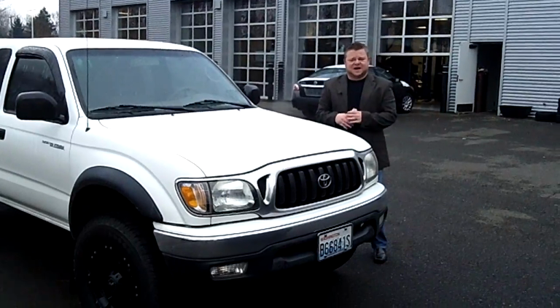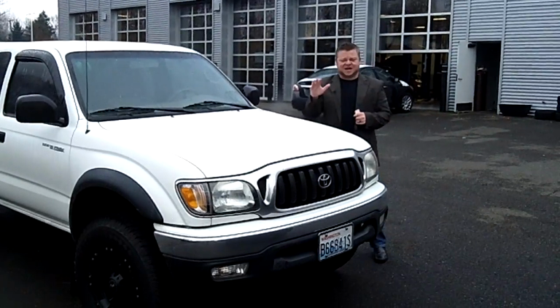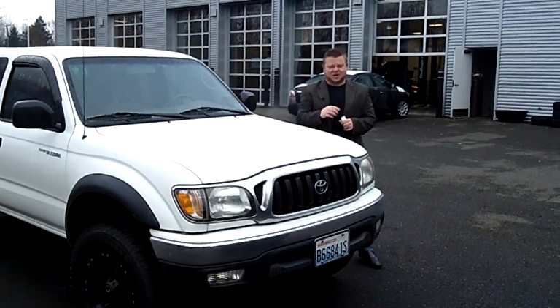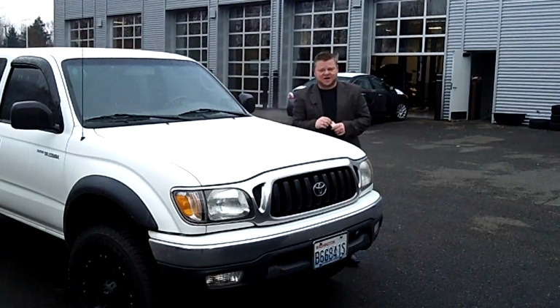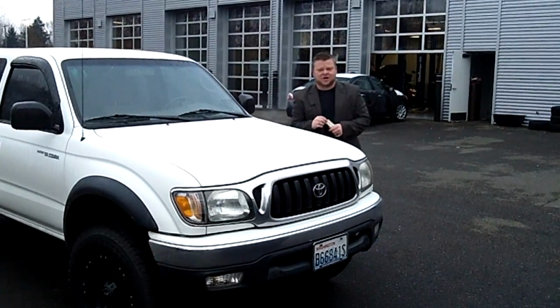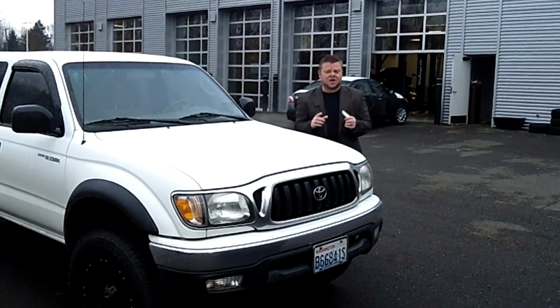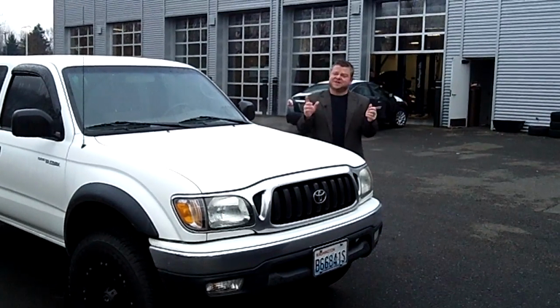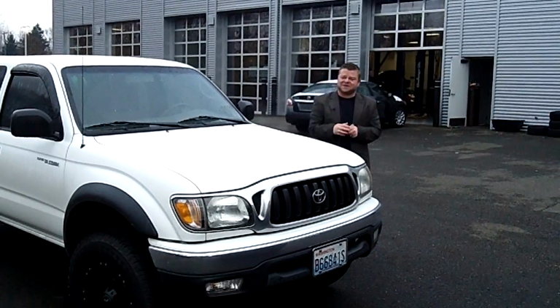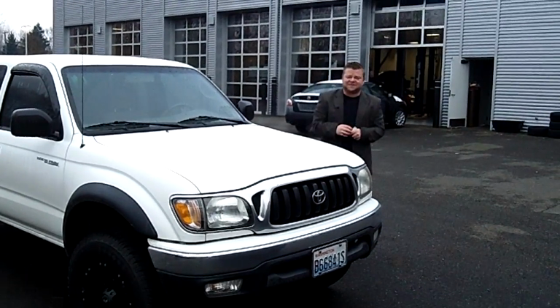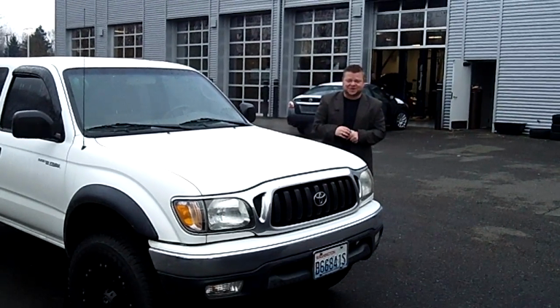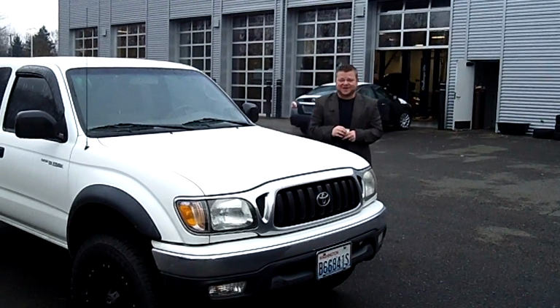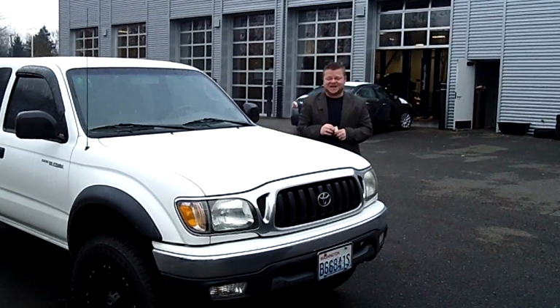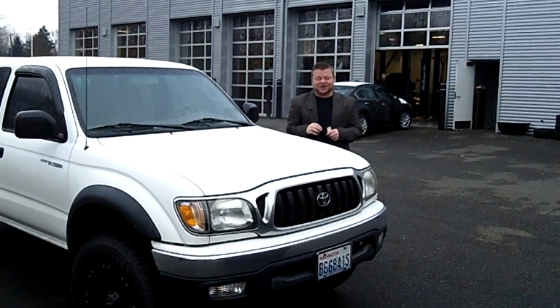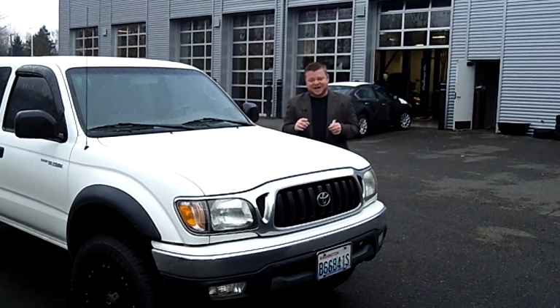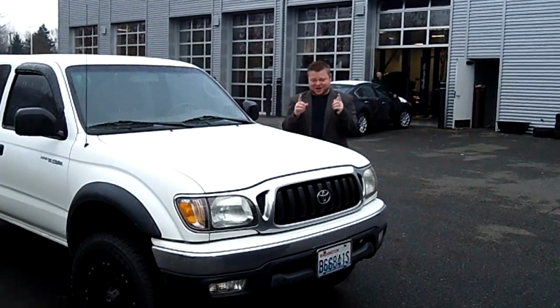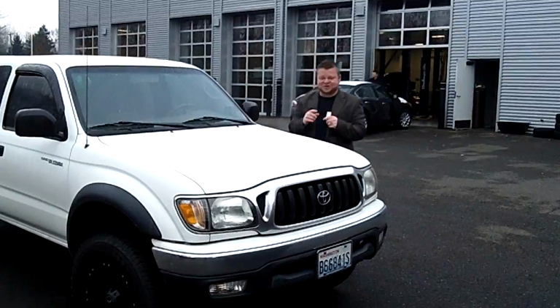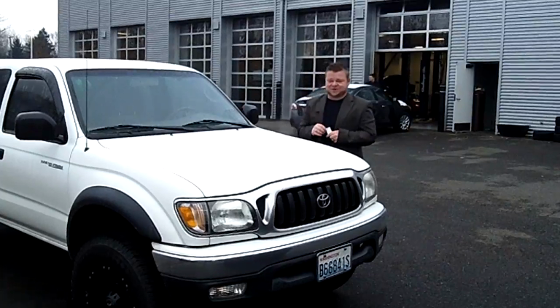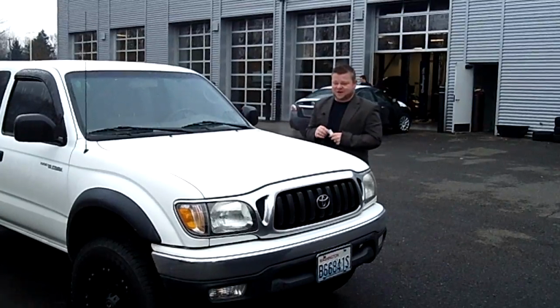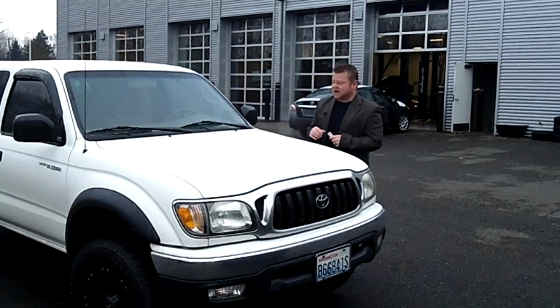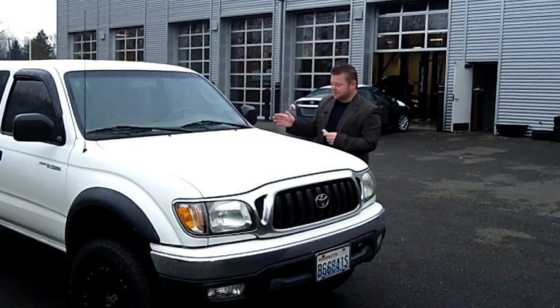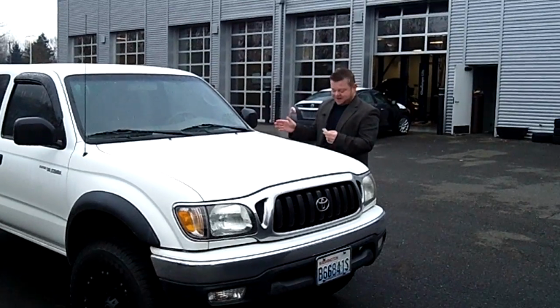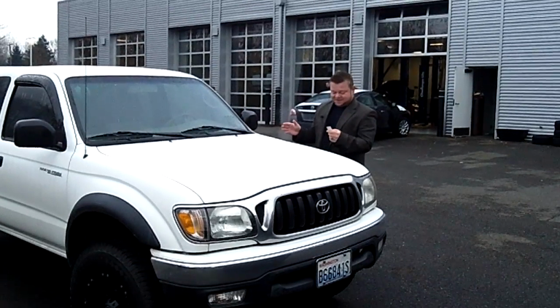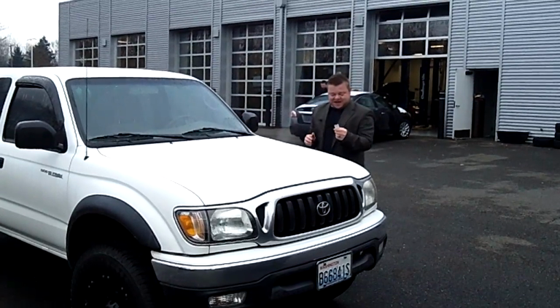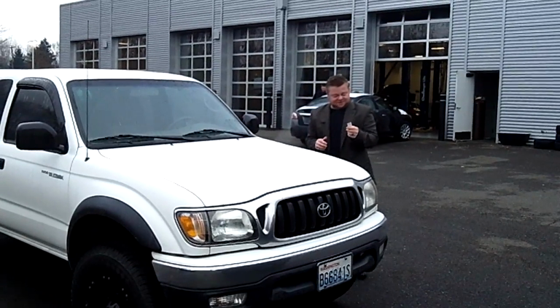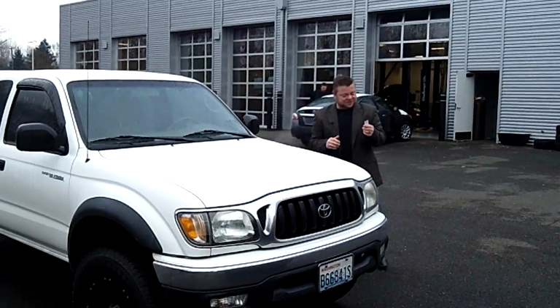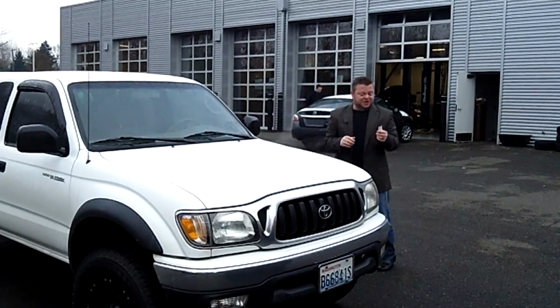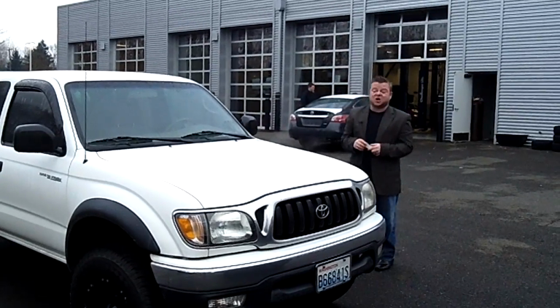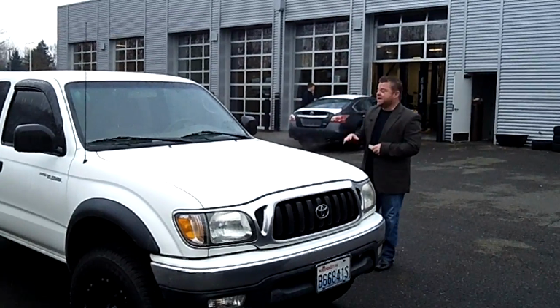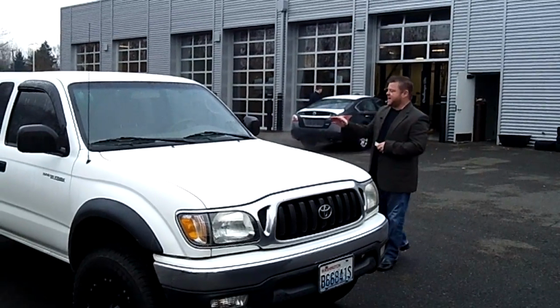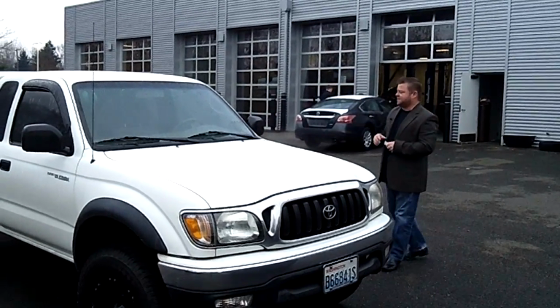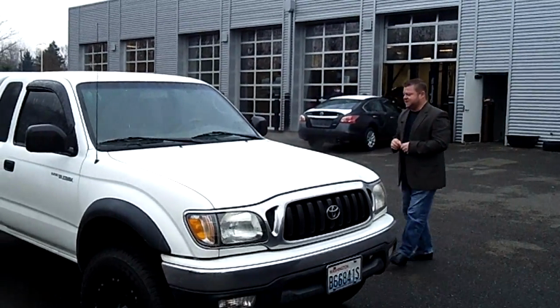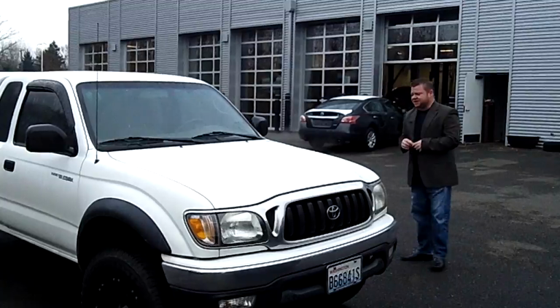Hi buddy, Scott coming to you live right here at Larson Nissan. Thanks for clicking that link and taking a look — here is your virtual video walk around. This is the 2004 Toyota Tacoma, the SR5 edition.